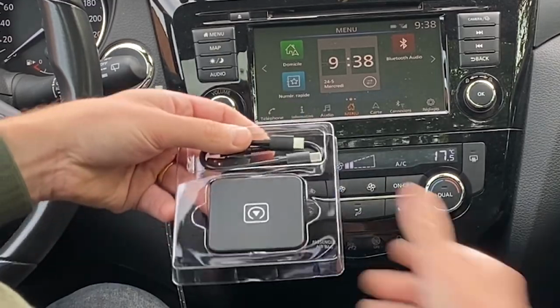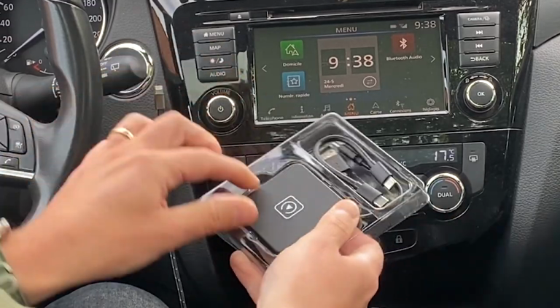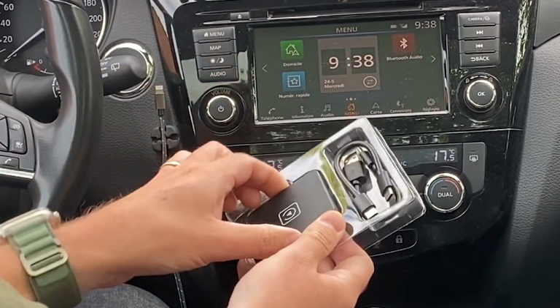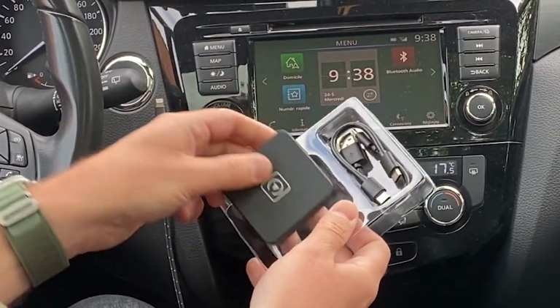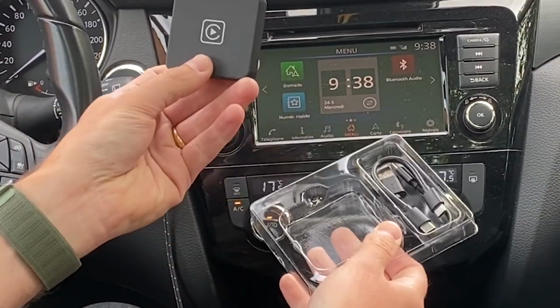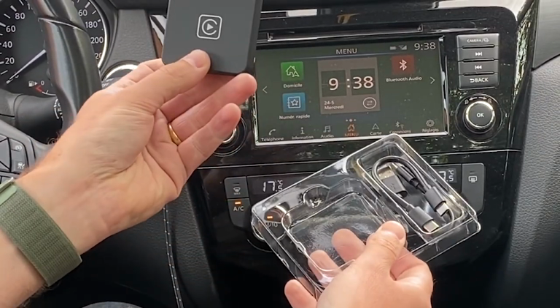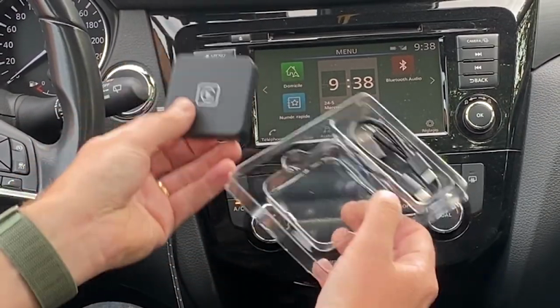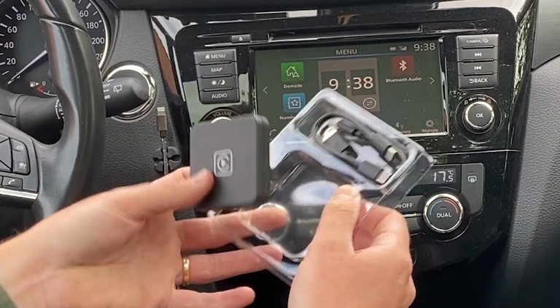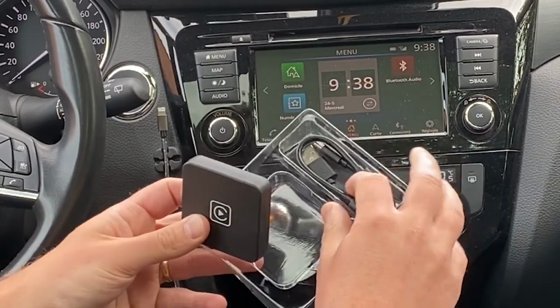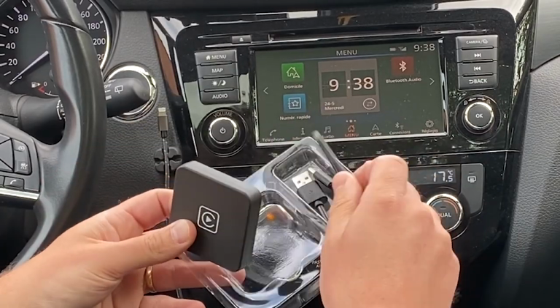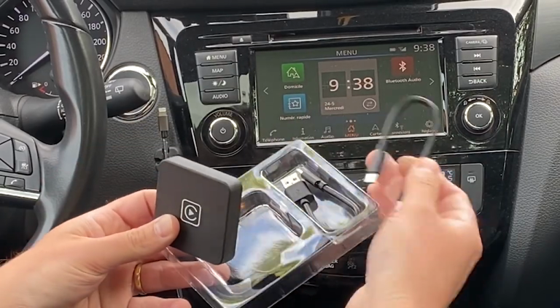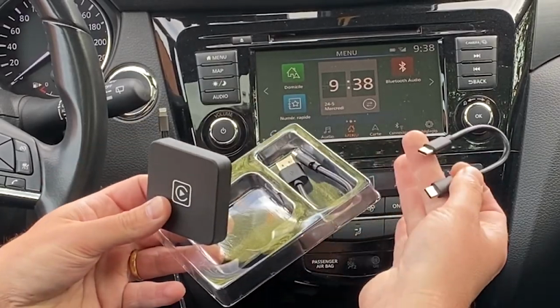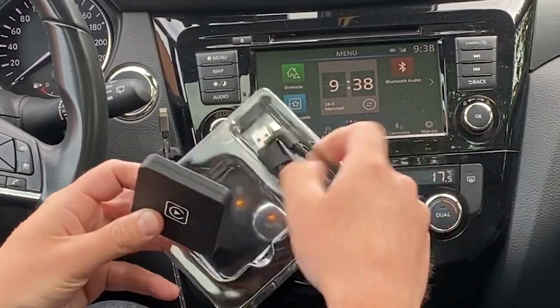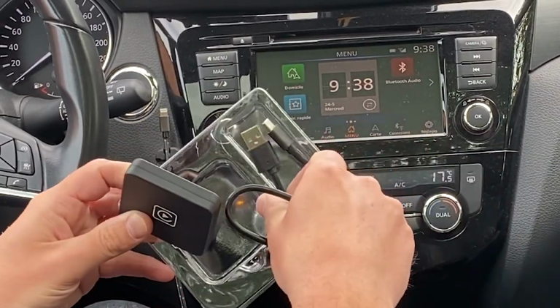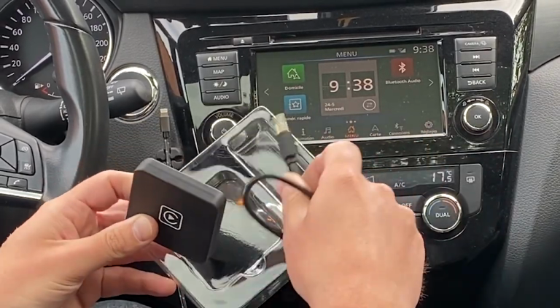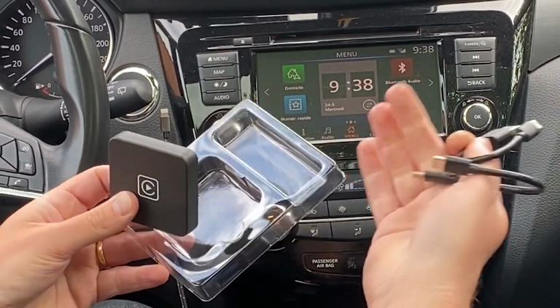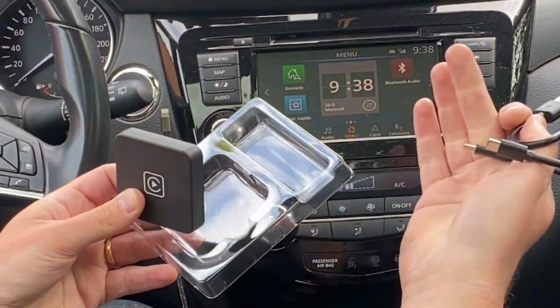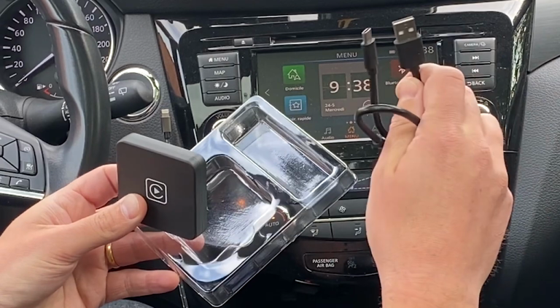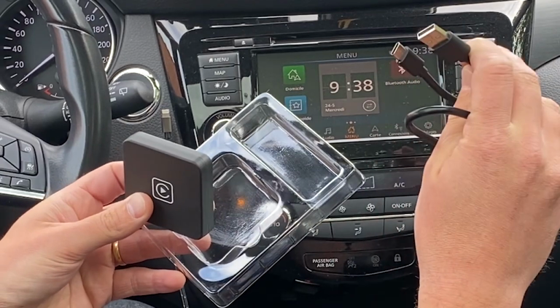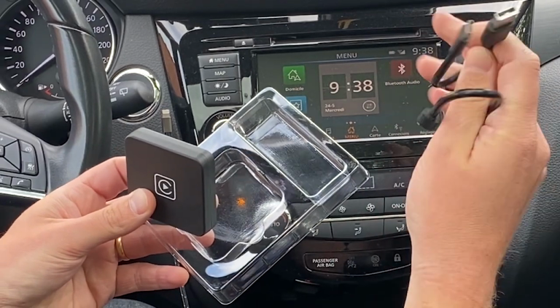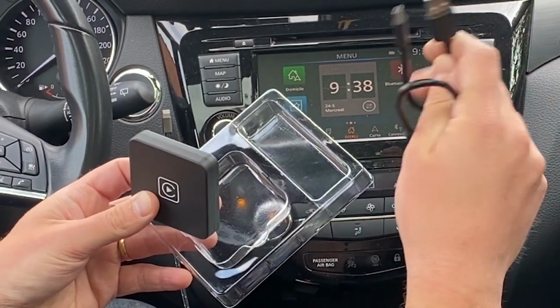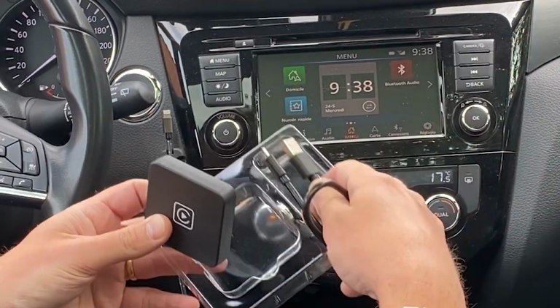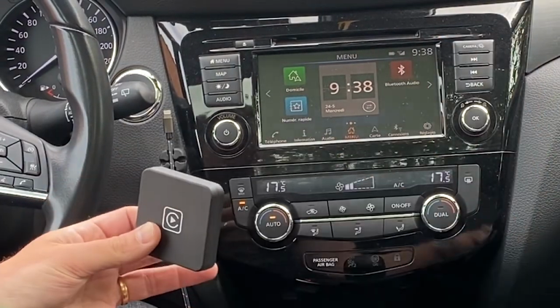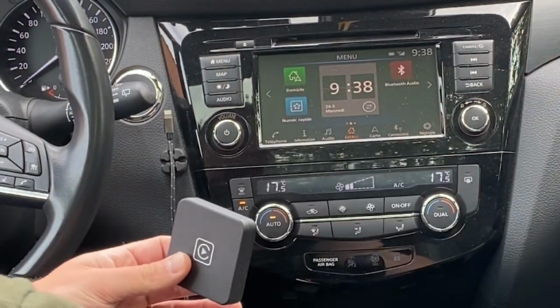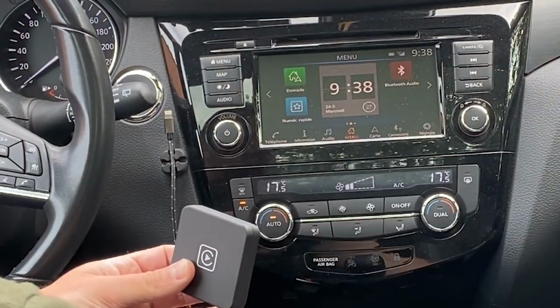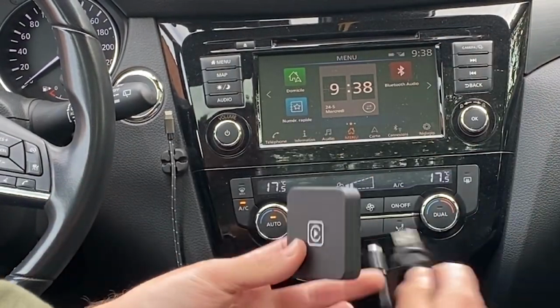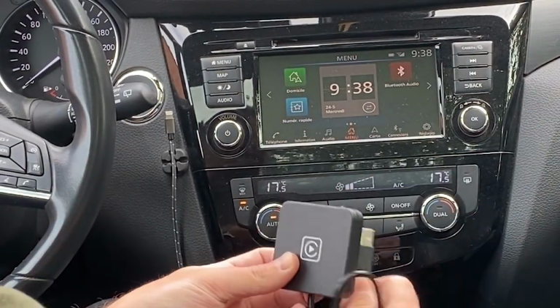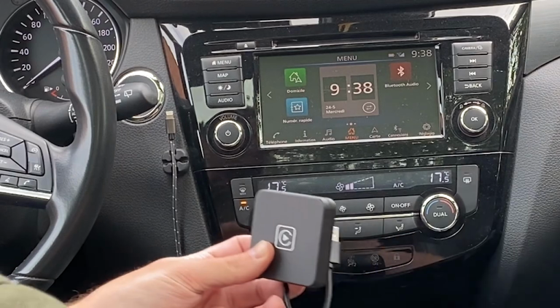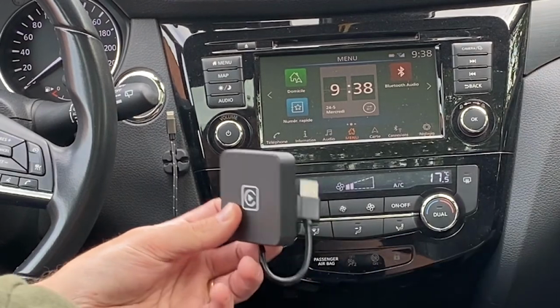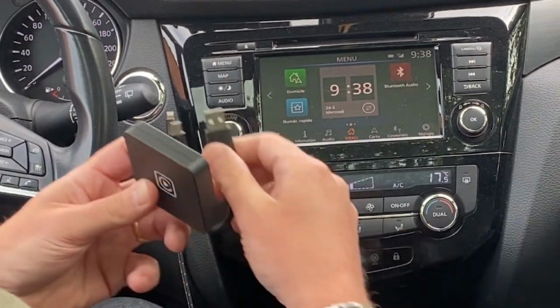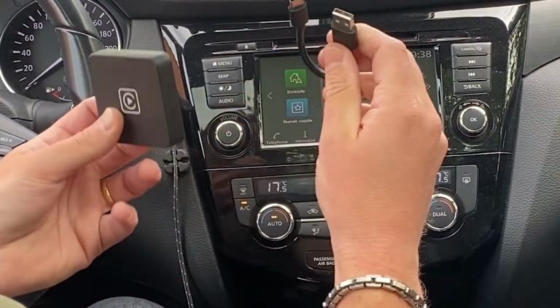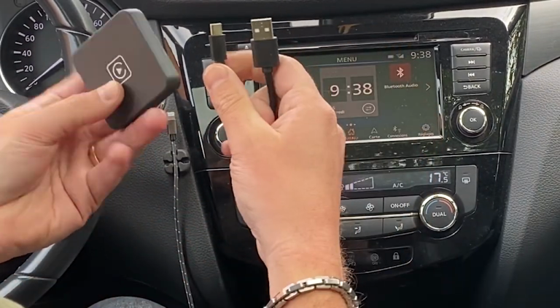As you can see, the box is really small, and there is a little cable as well — USB-C to USB-C and a USB-C to USB-A. For the Nissan Qashqai I will need the USB-A version.